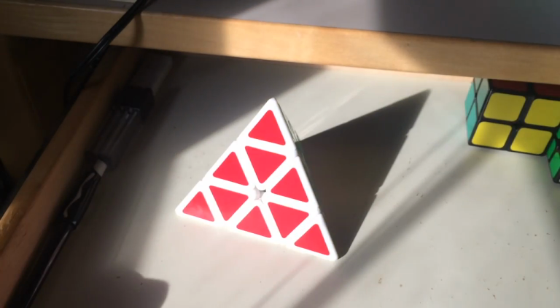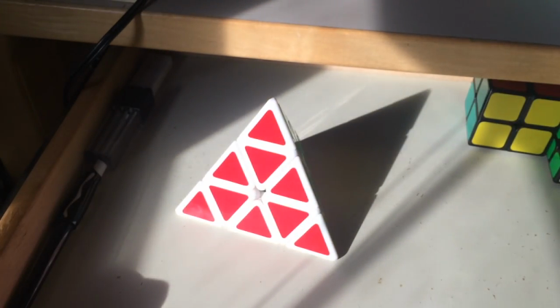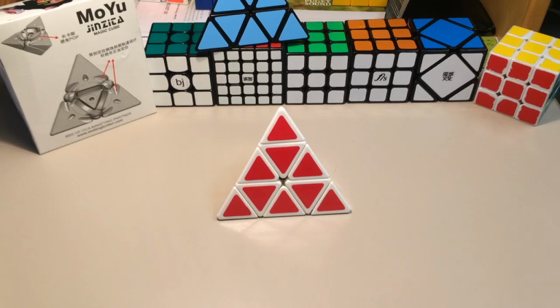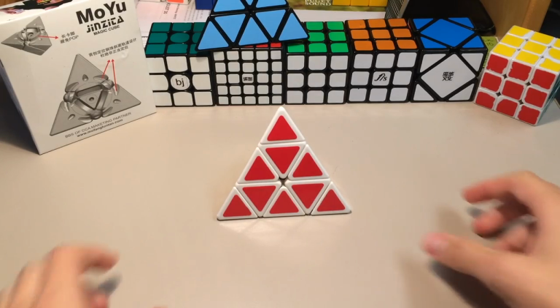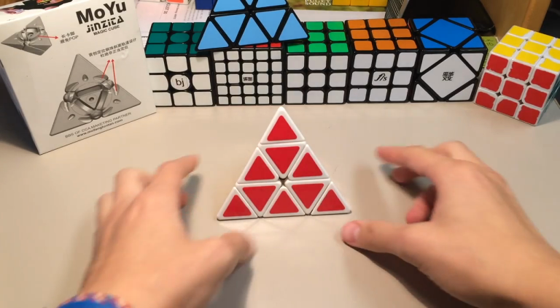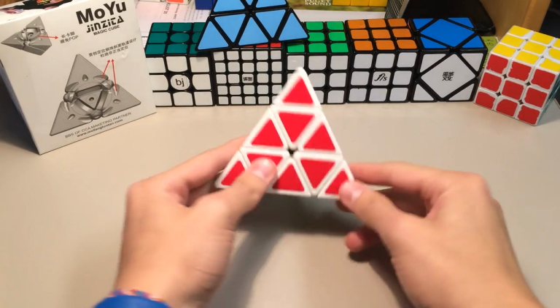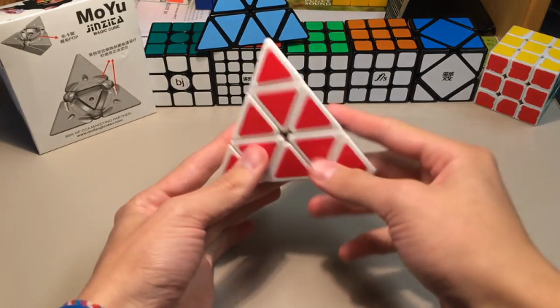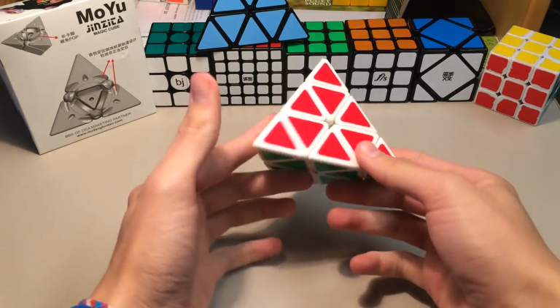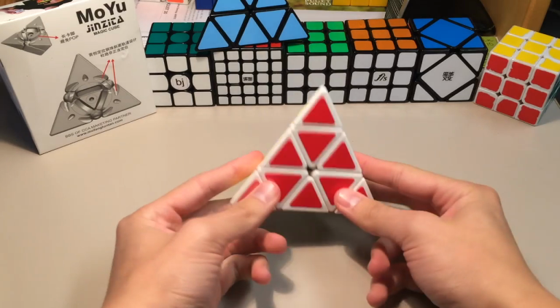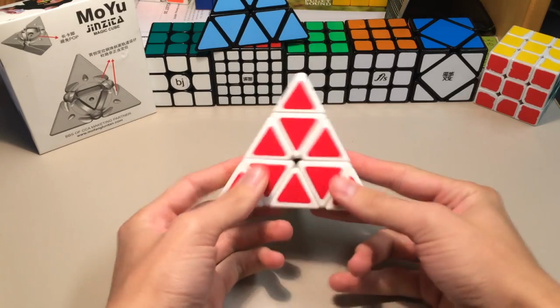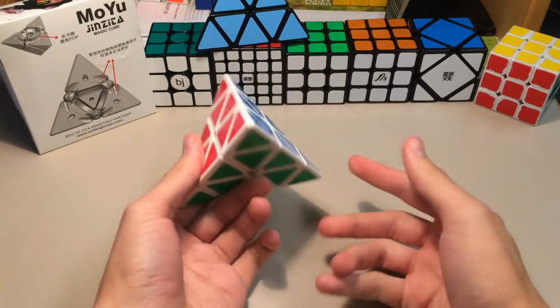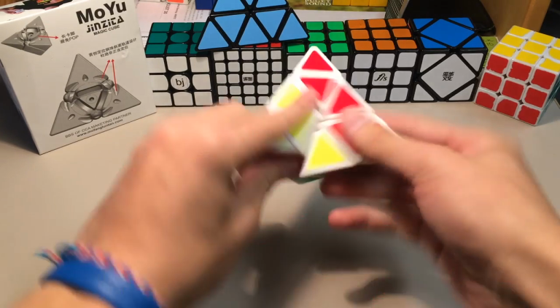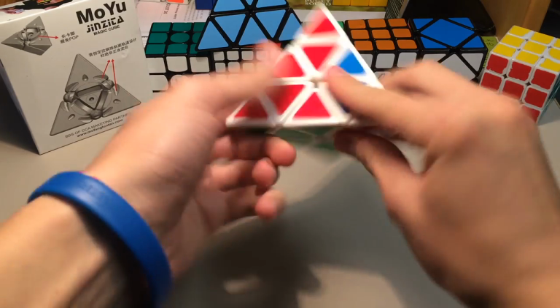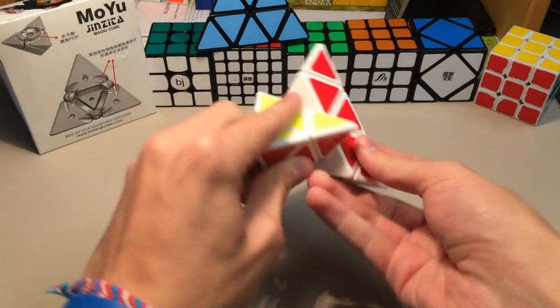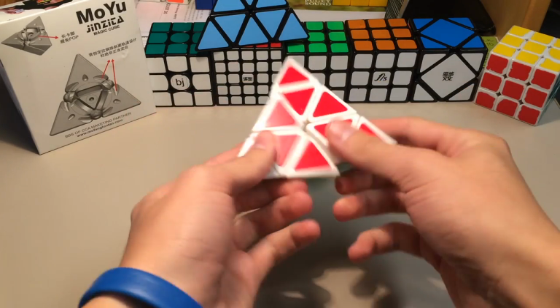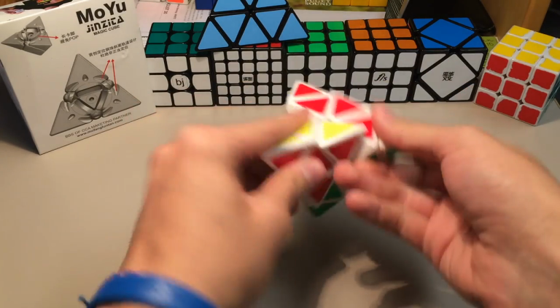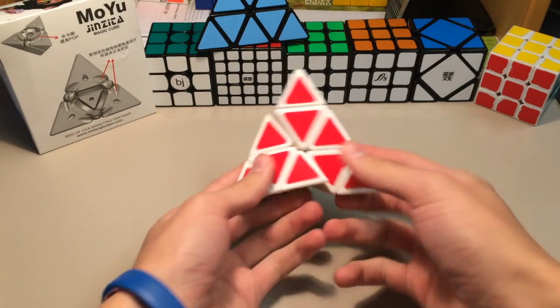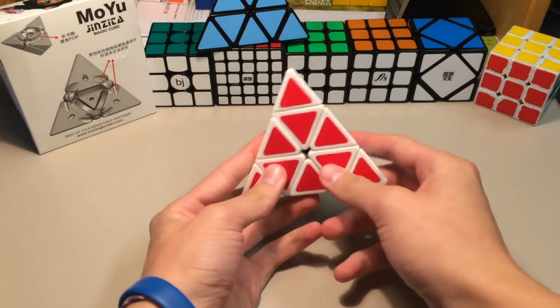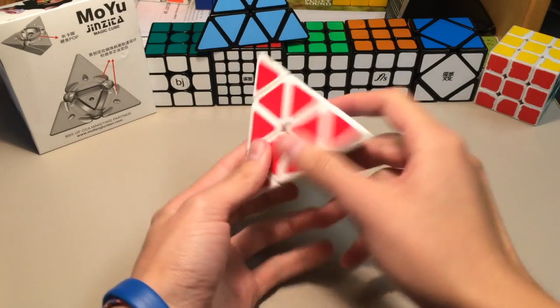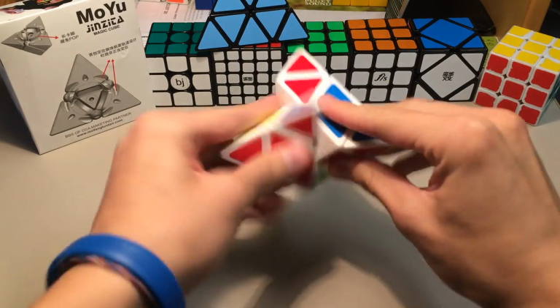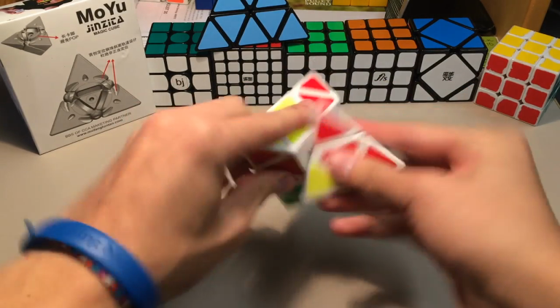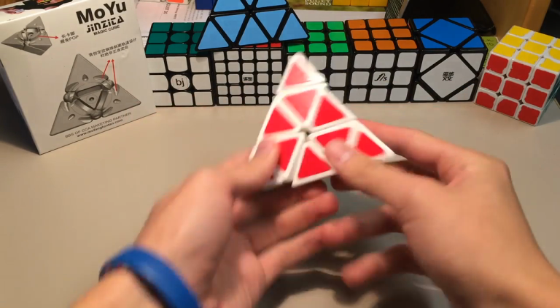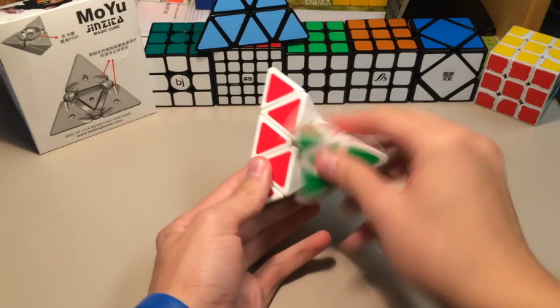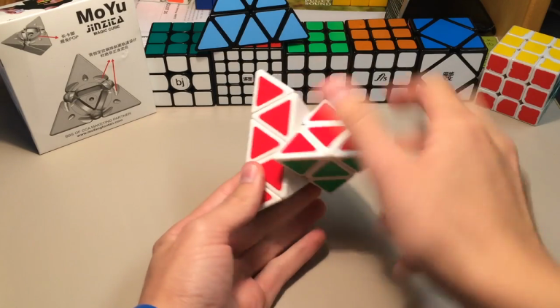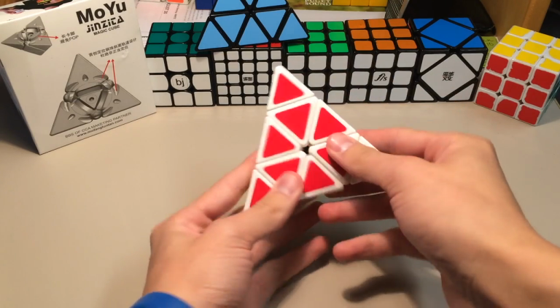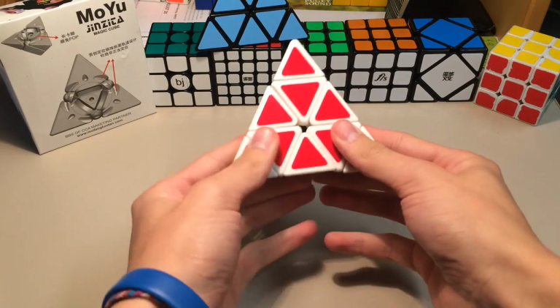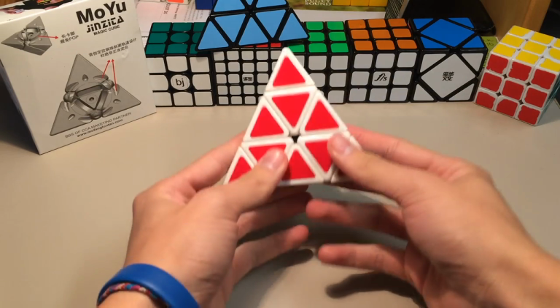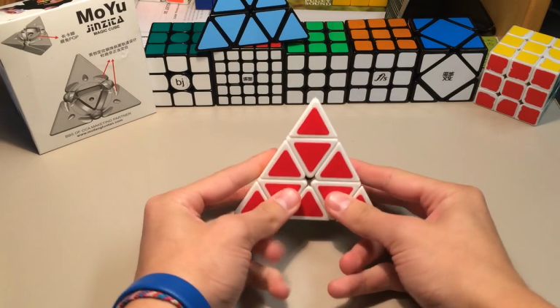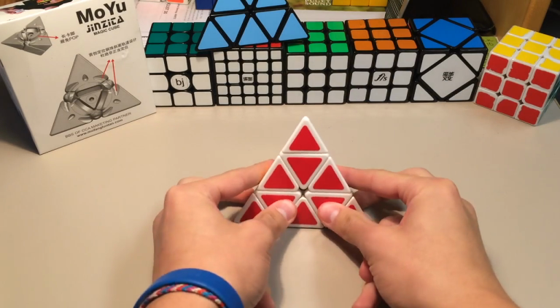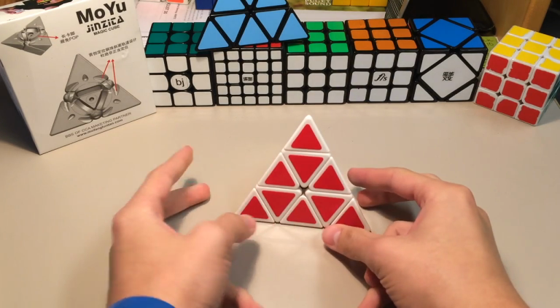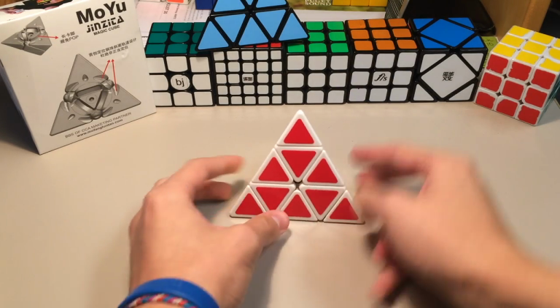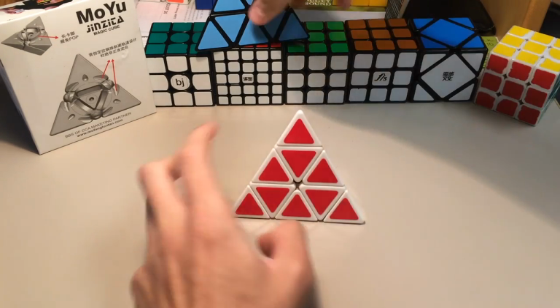Alright, so it's been a couple of days, and I've done a bunch of averages on this, and I can still safely say that this Pyraminx is amazing. The turning quality is extremely smooth and fast, and it has a much softer feel than the Shang Shao — it isn't as clicky.